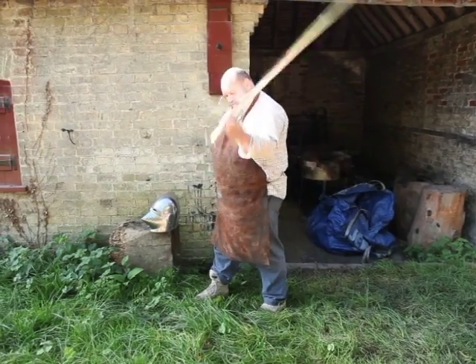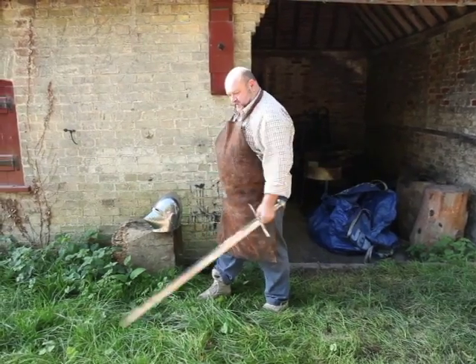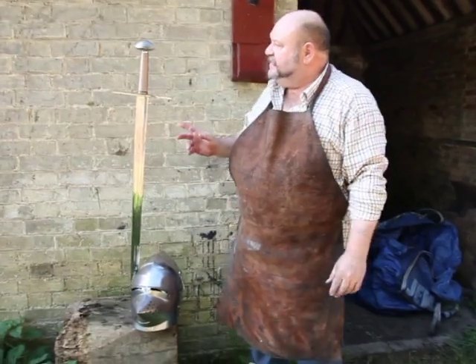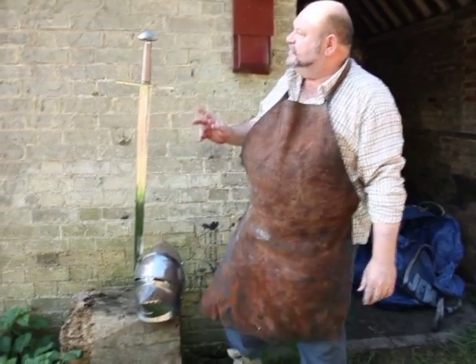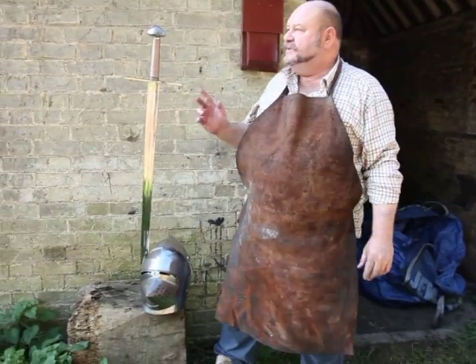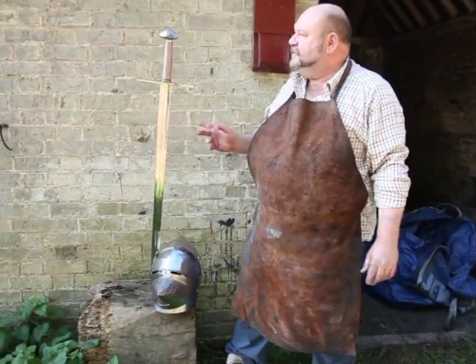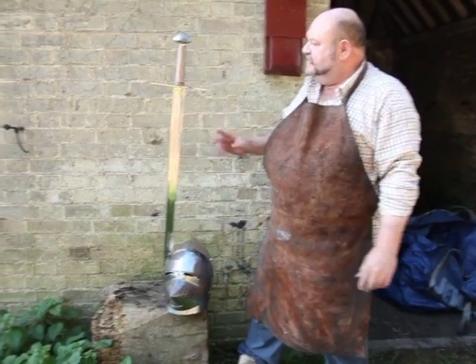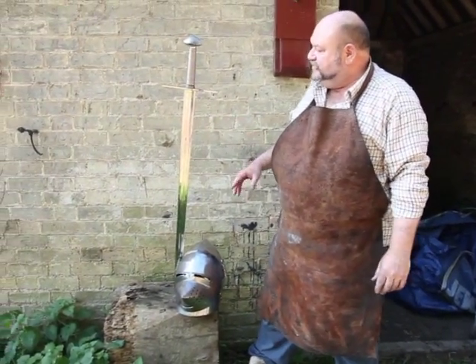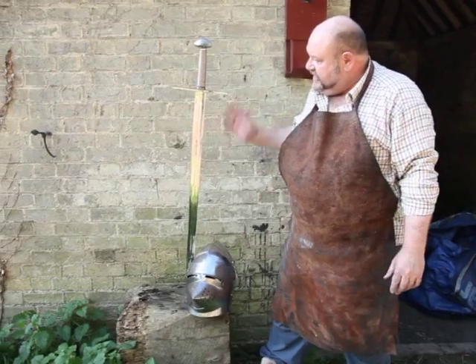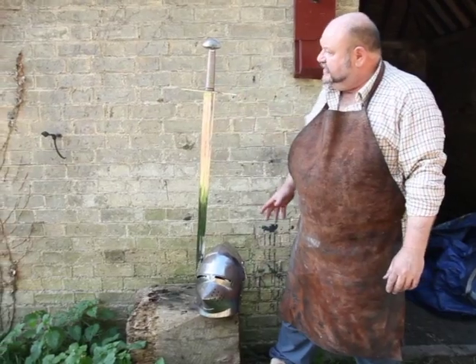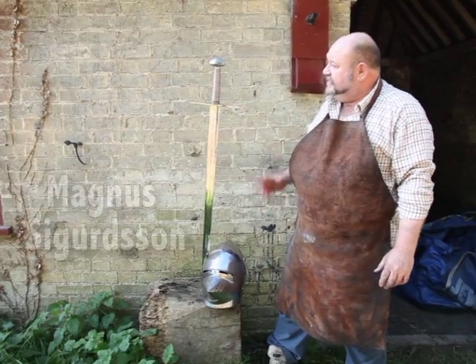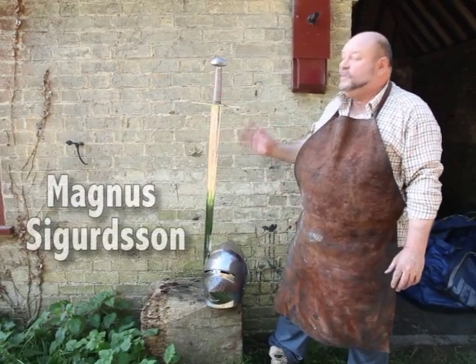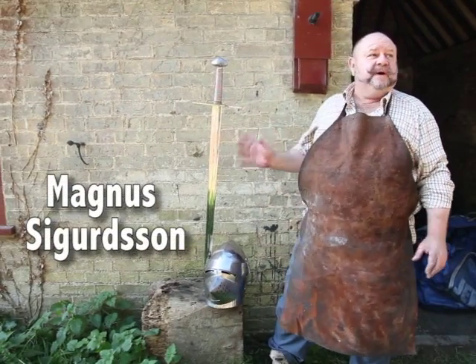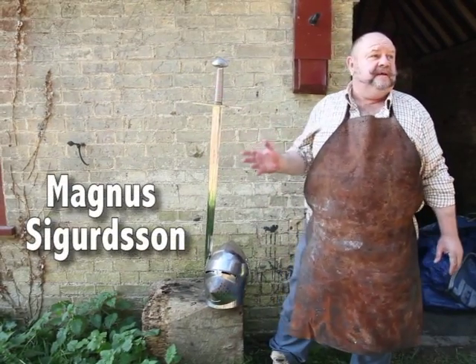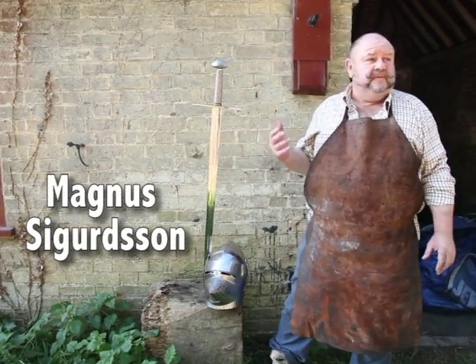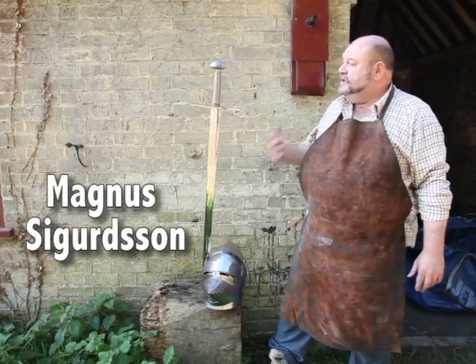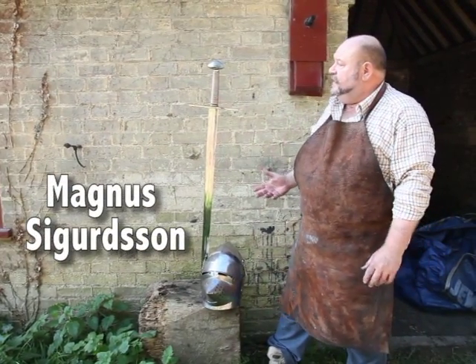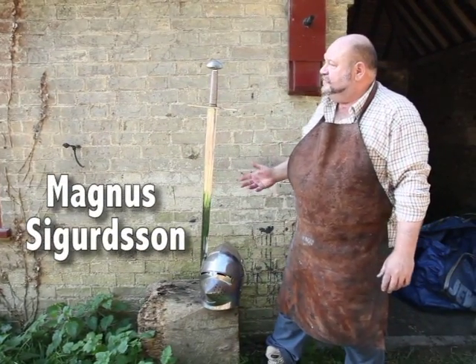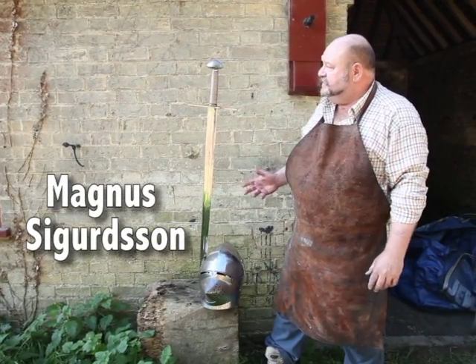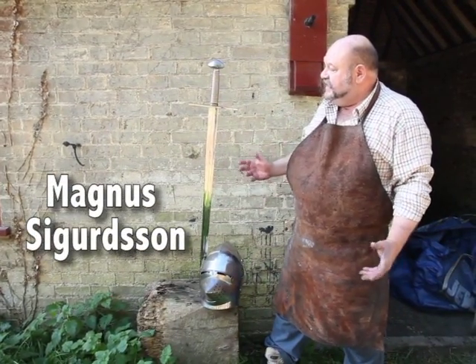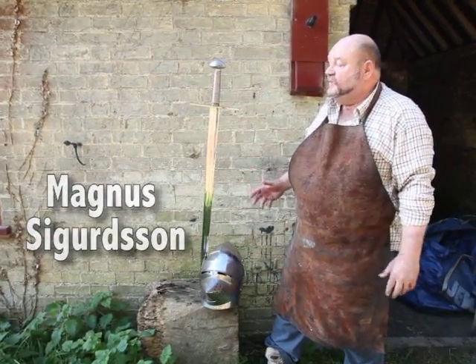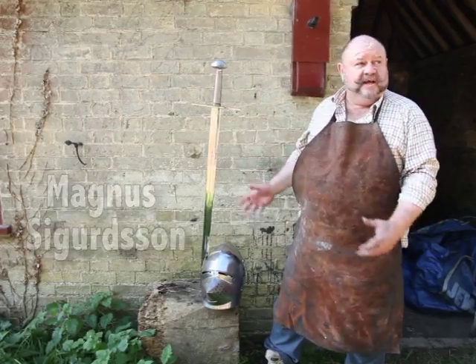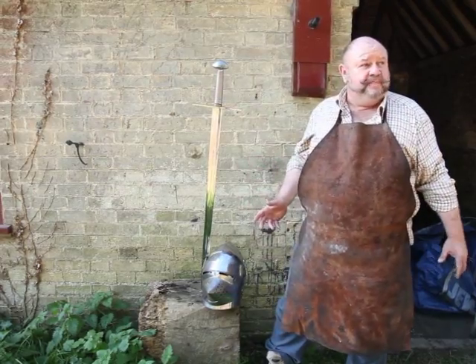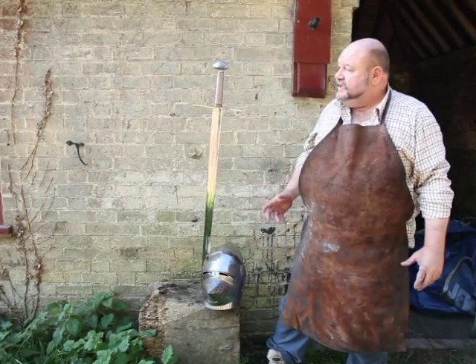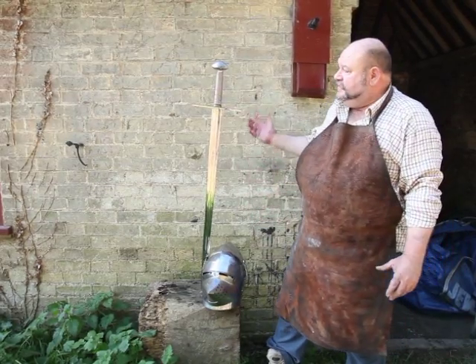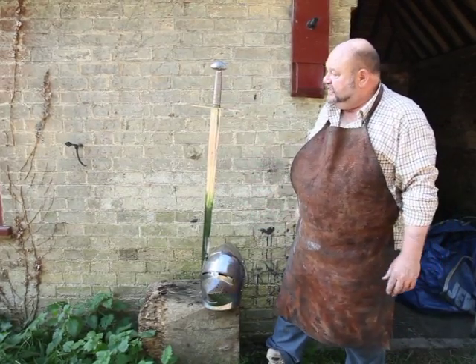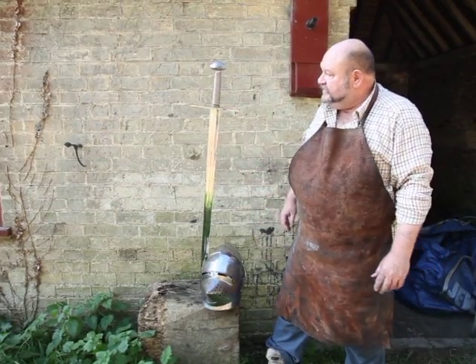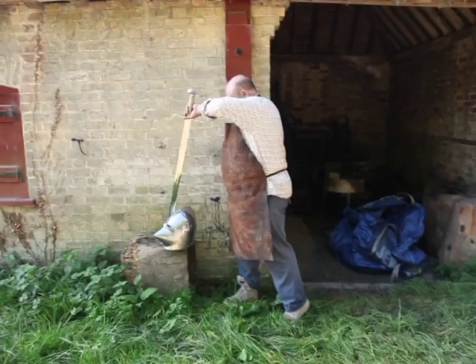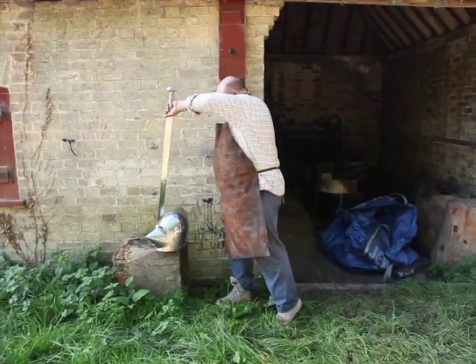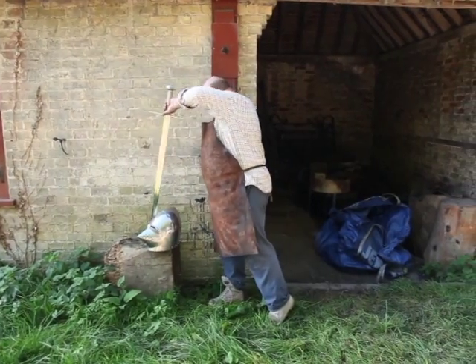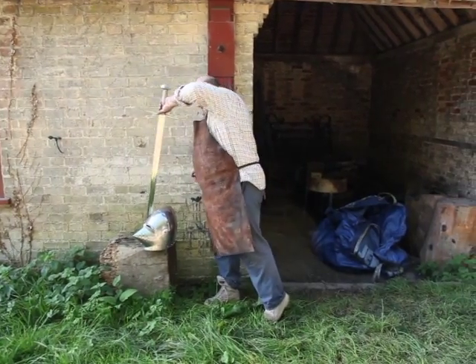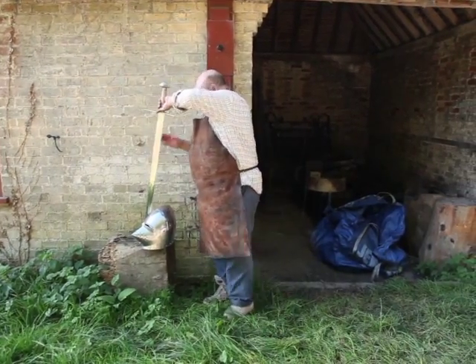This sword is a replica of a sword that's in the Fitzwilliam Museum at Cambridge. It's nearly finished — all of it was made here in this forge. It's all traditionally made, hand forged, hand tempered, no machining at all. It's an early example of a hand and a half sword.